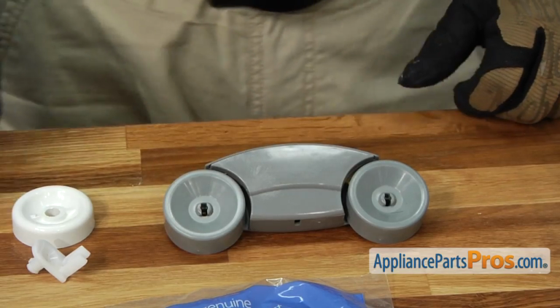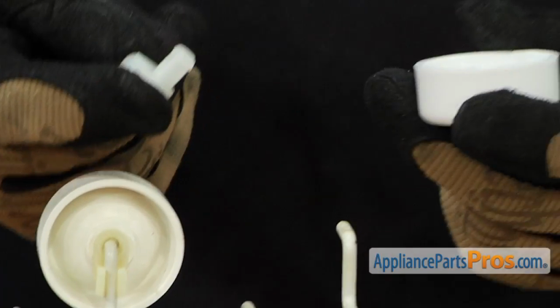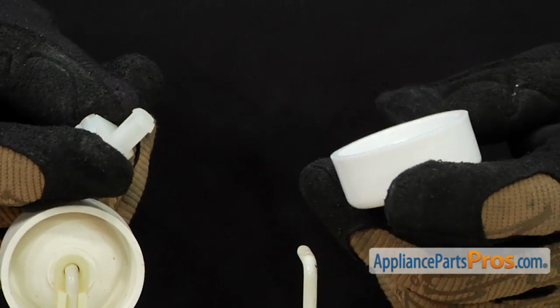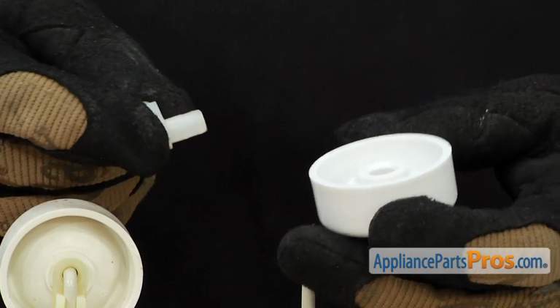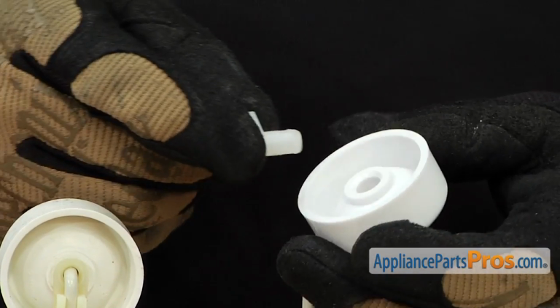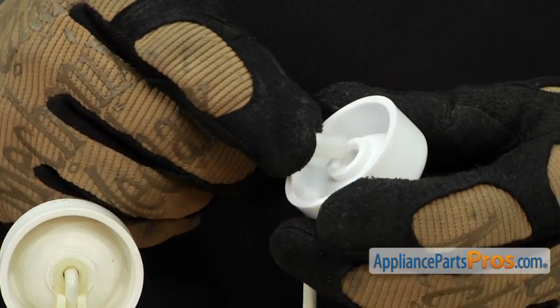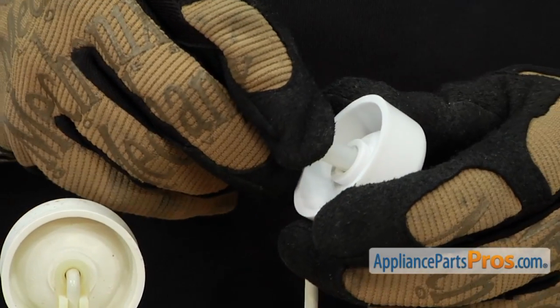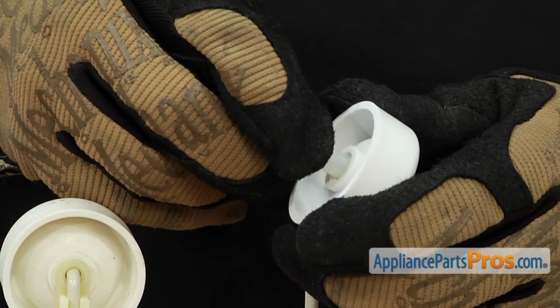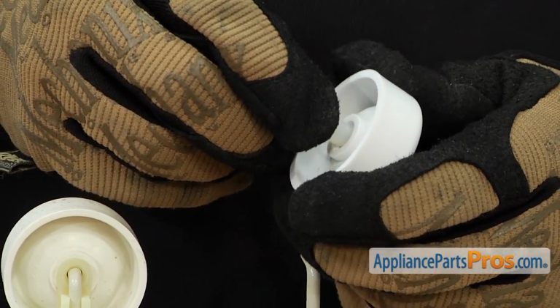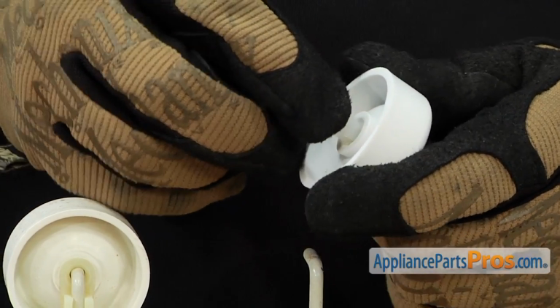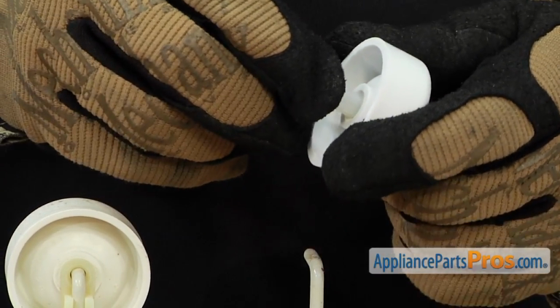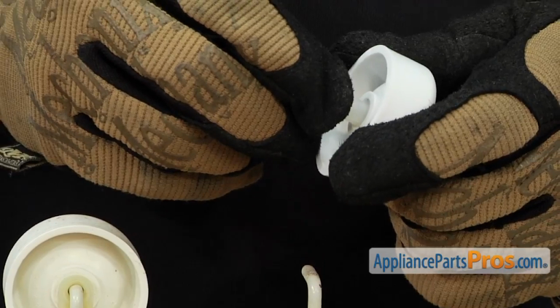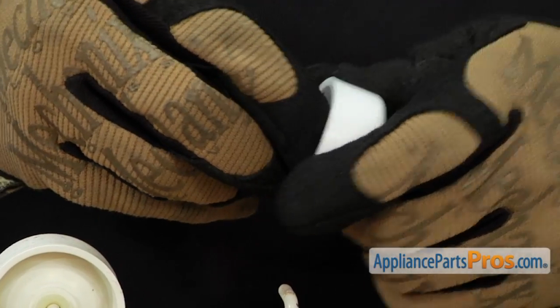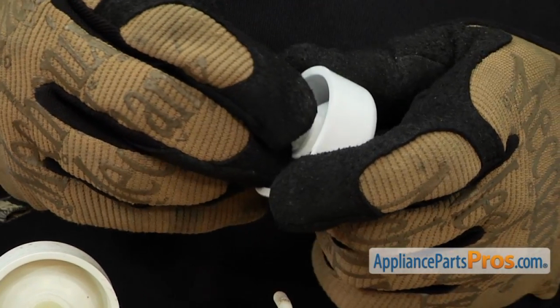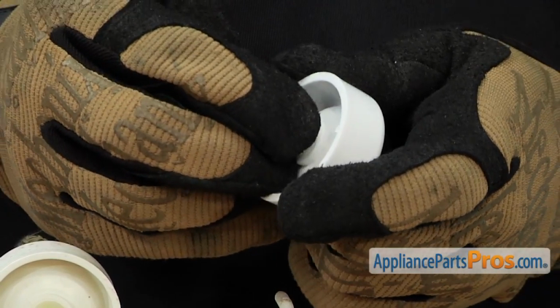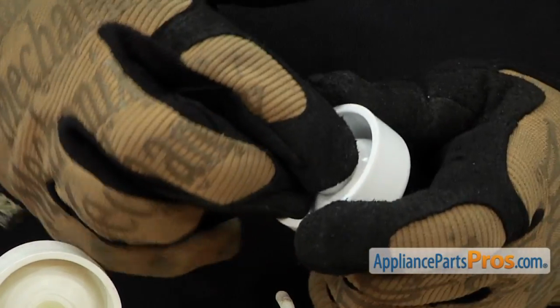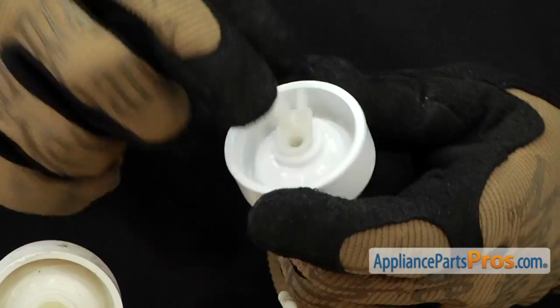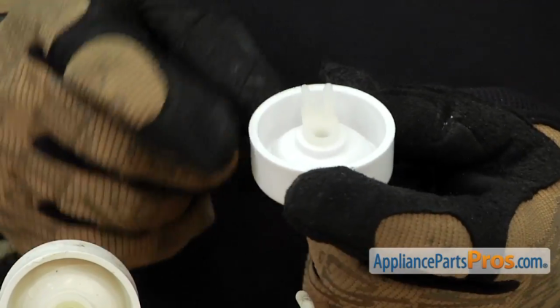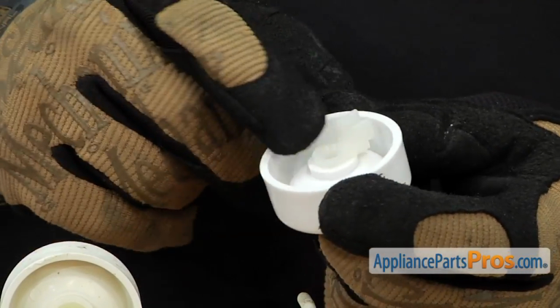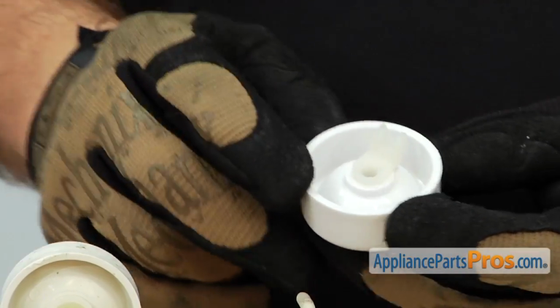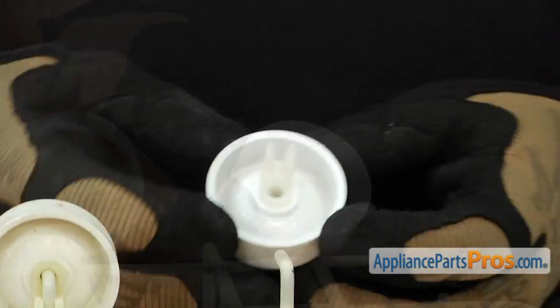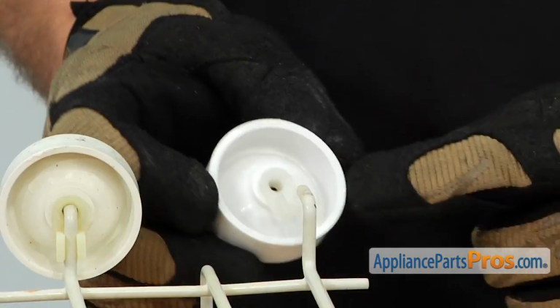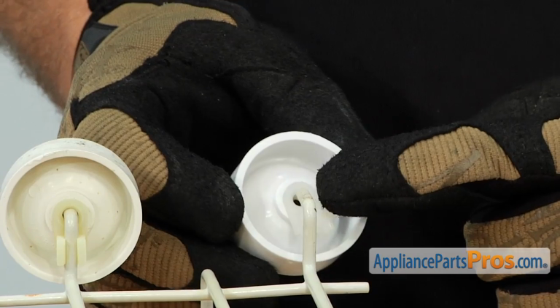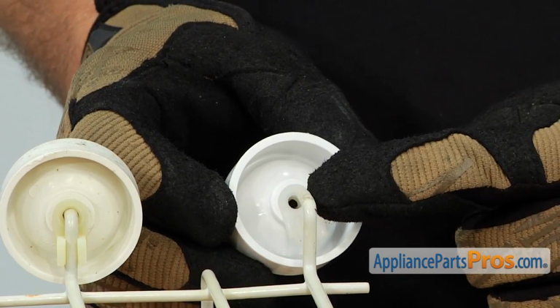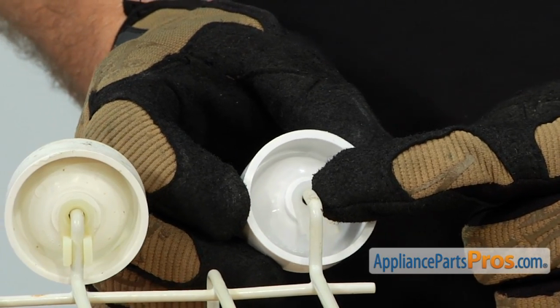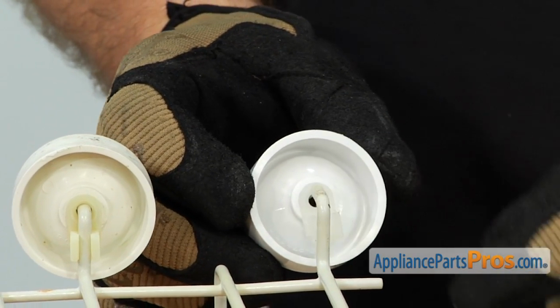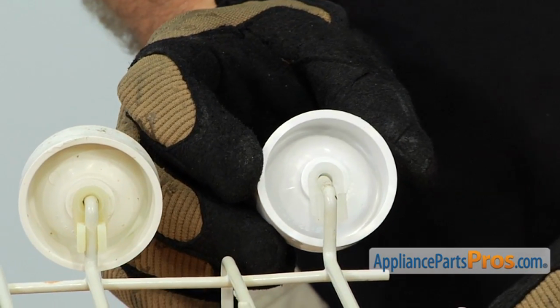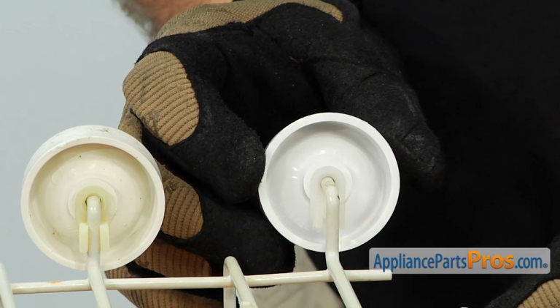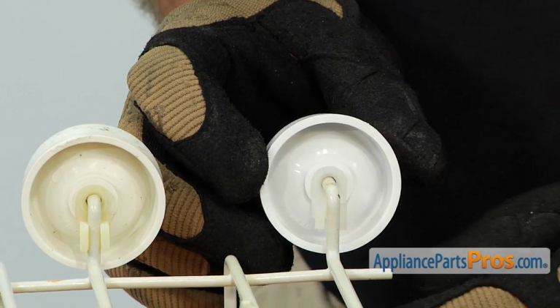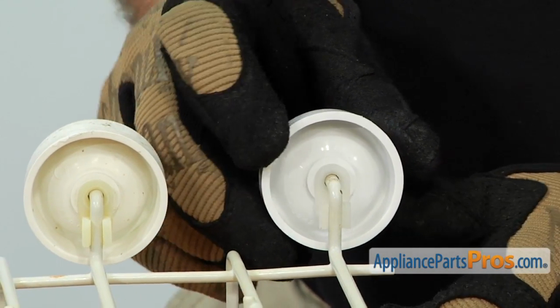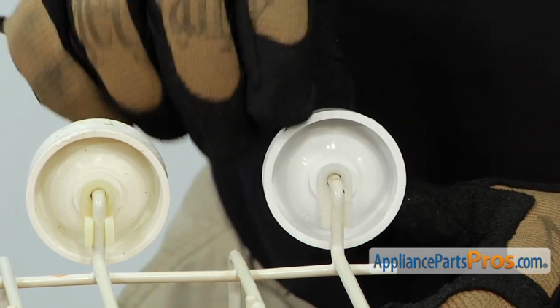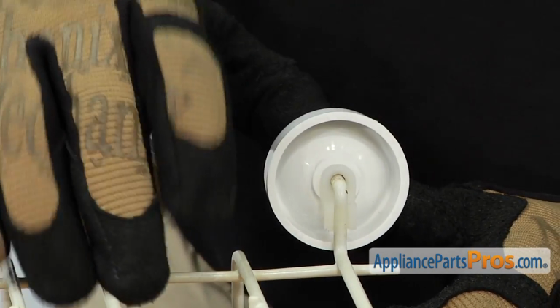When you get the part, they're not going to come put together, so you have to snap the axle into the wheel. Once you have it in, all you have to do is put this part of the dish rack into the wheel and snap it into place.